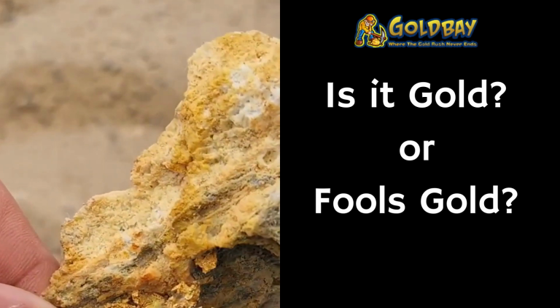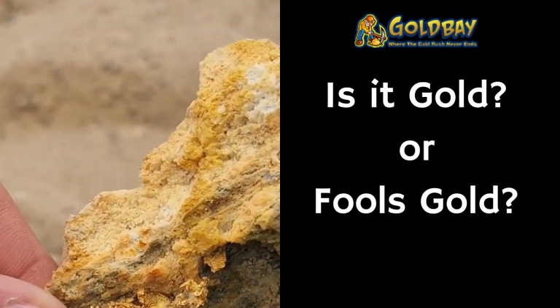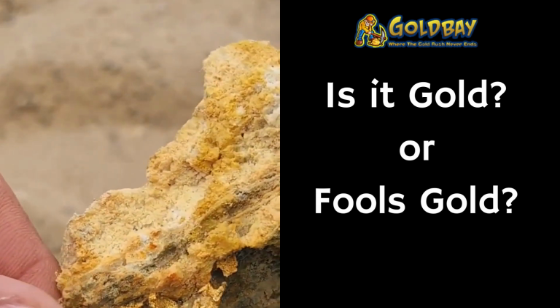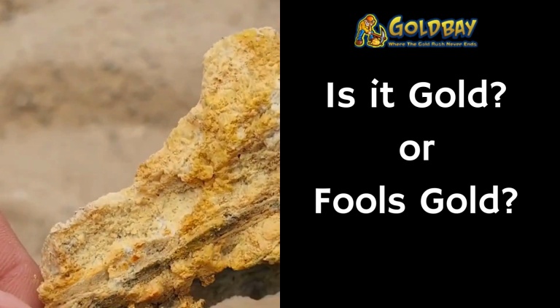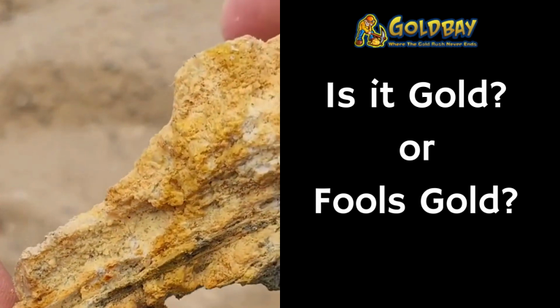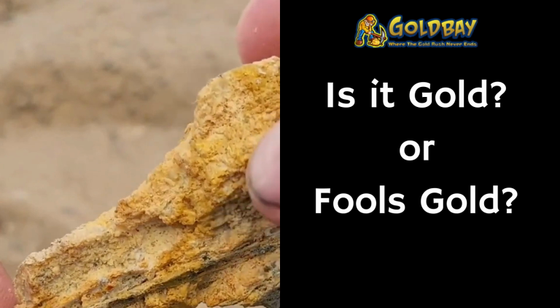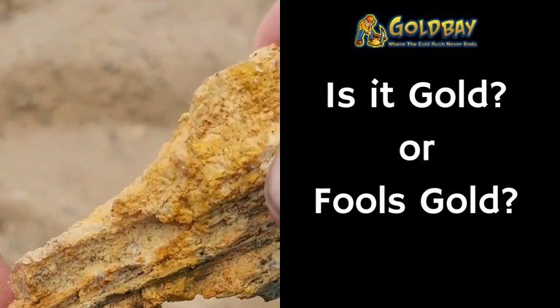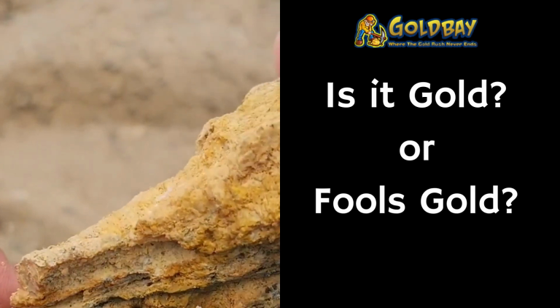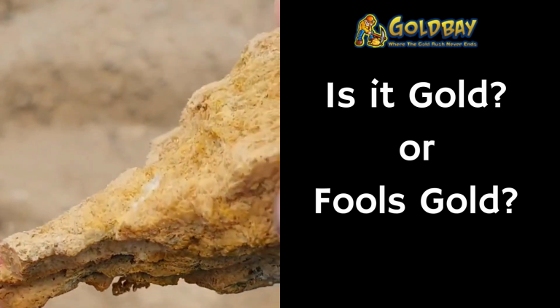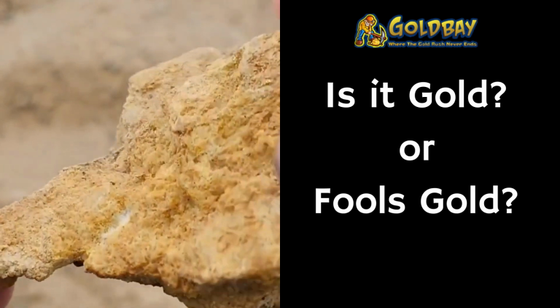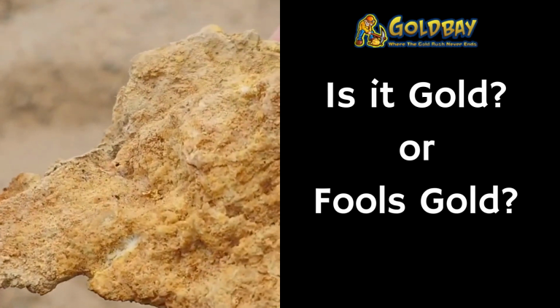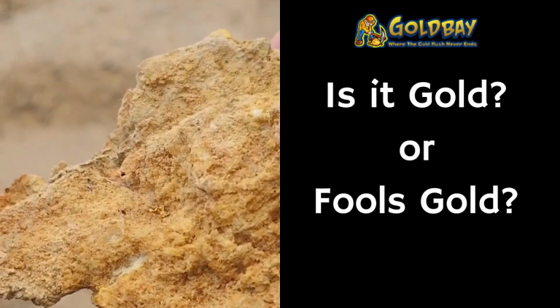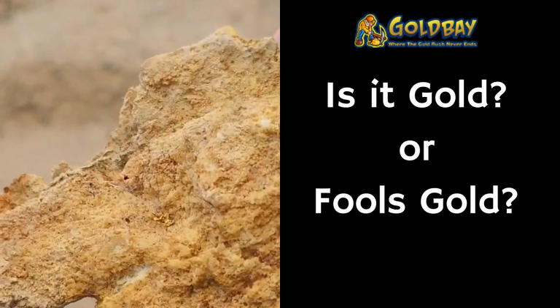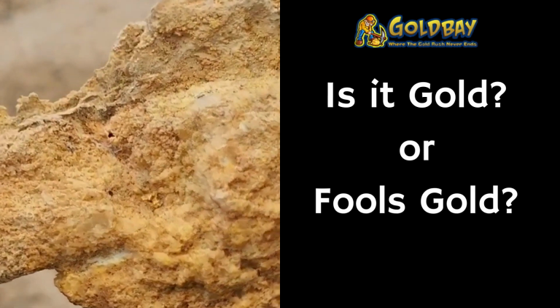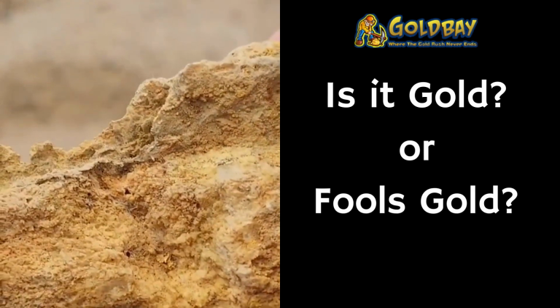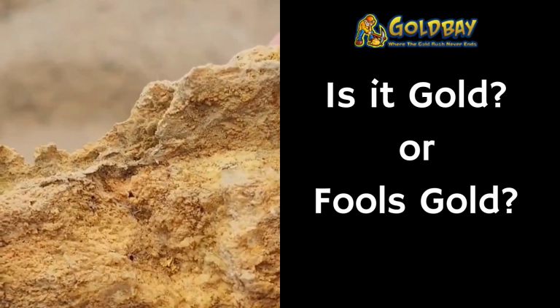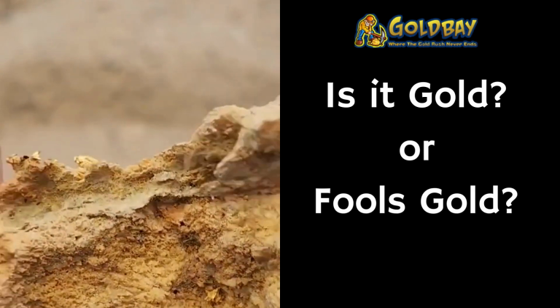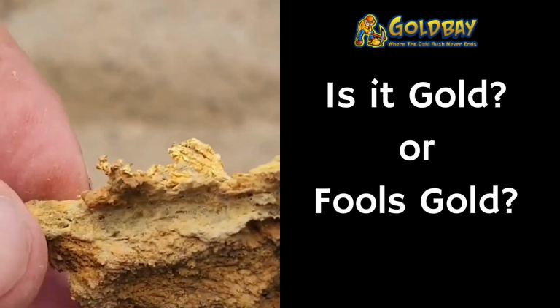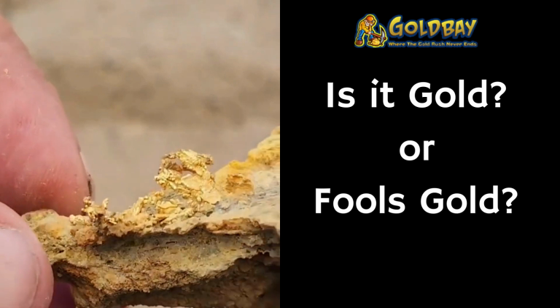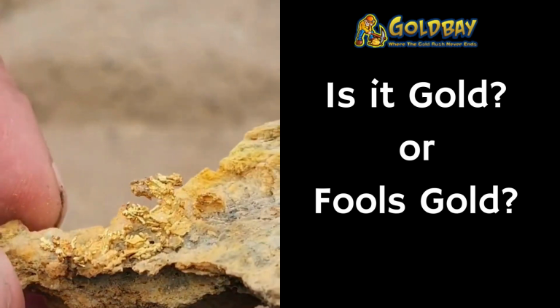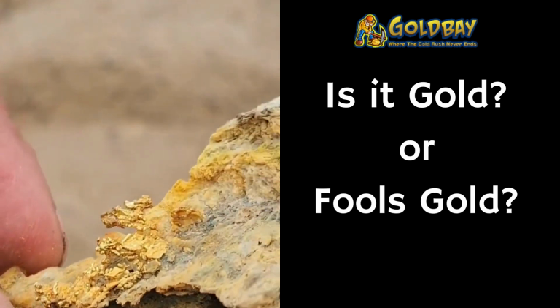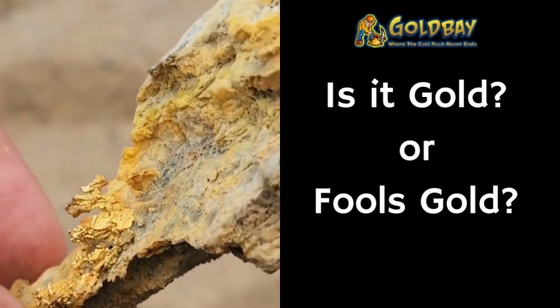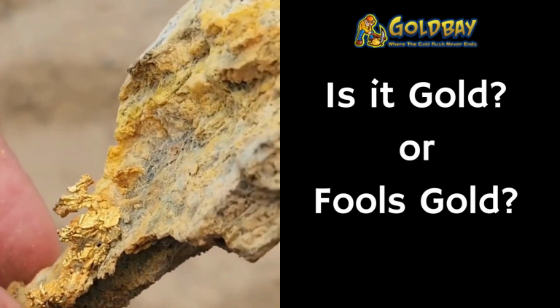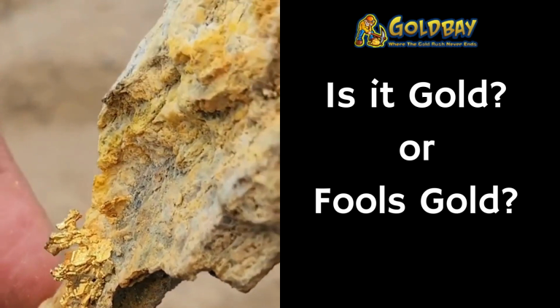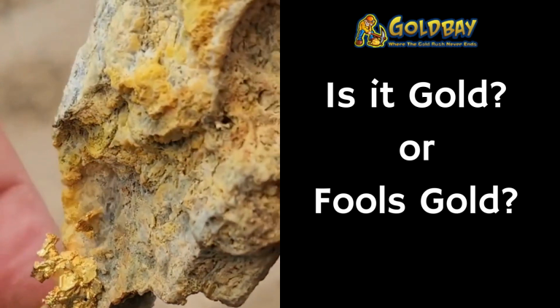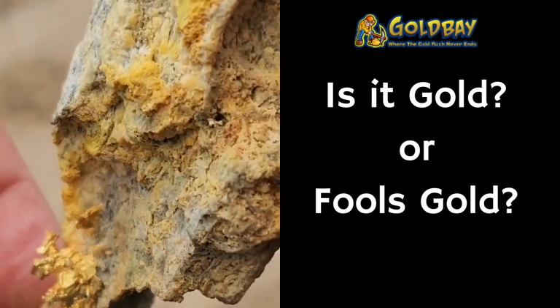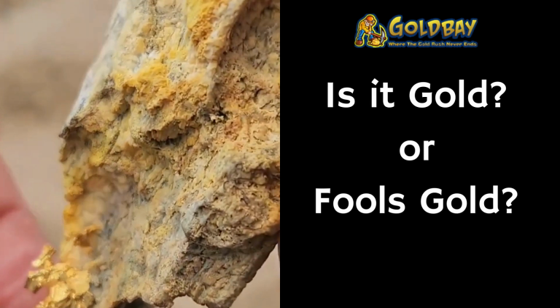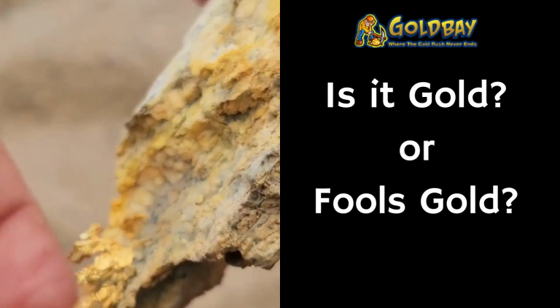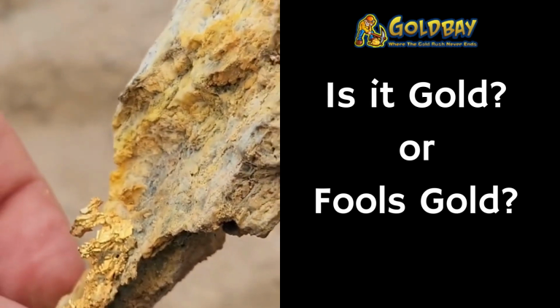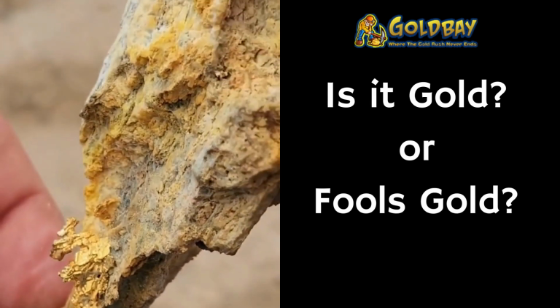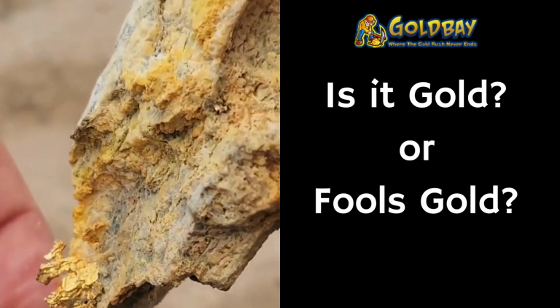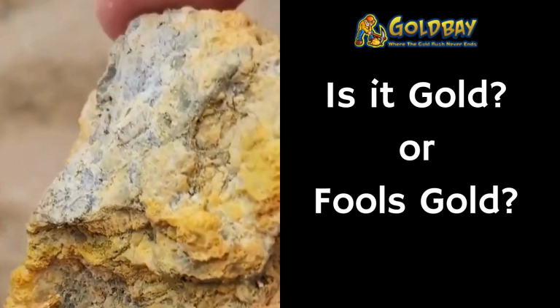Next we have number two. It is a quartz rock with some yellow staining. We want to know — does this one have any gold on it?